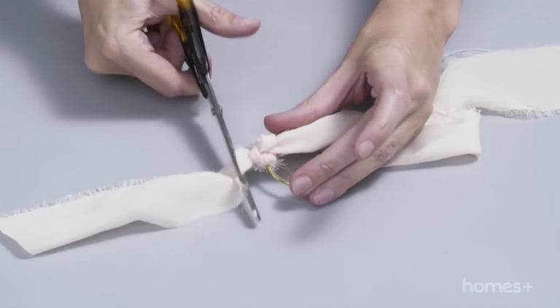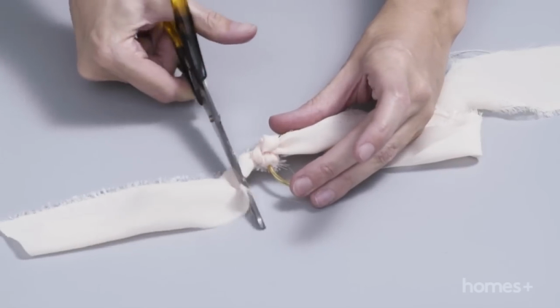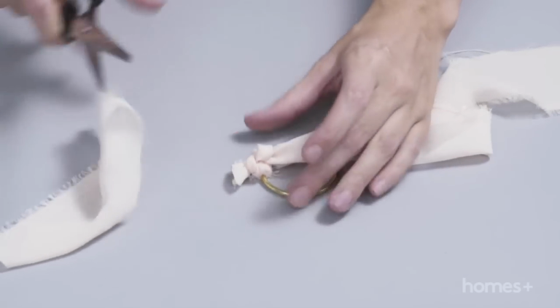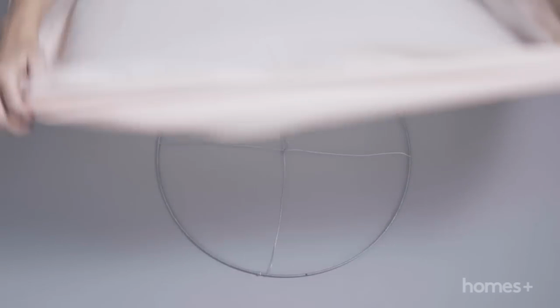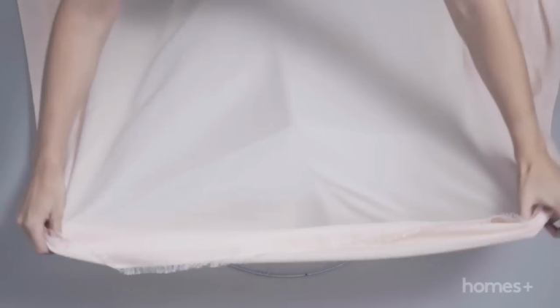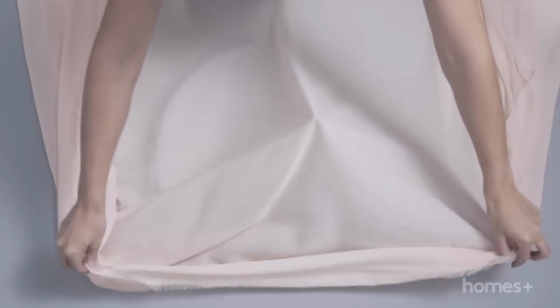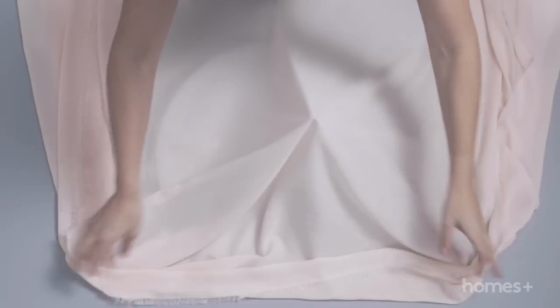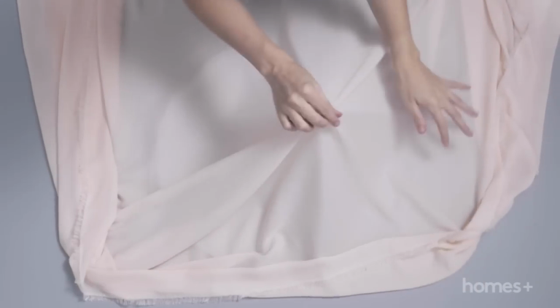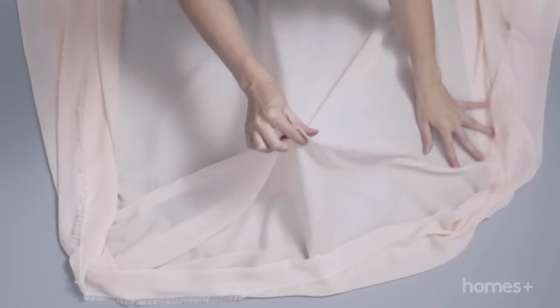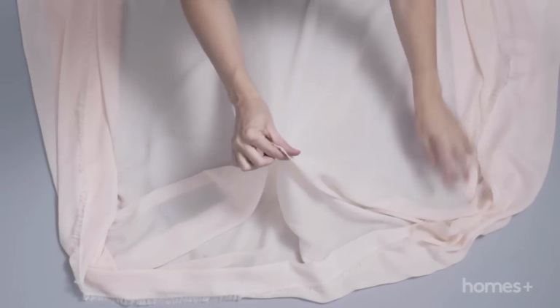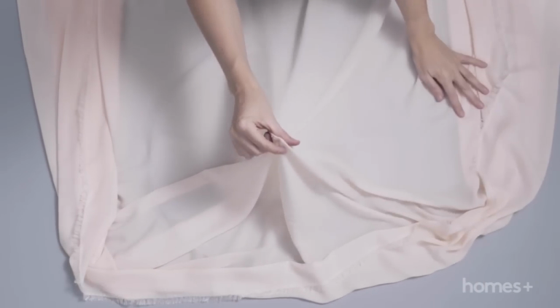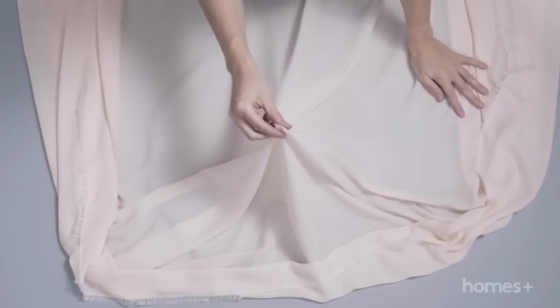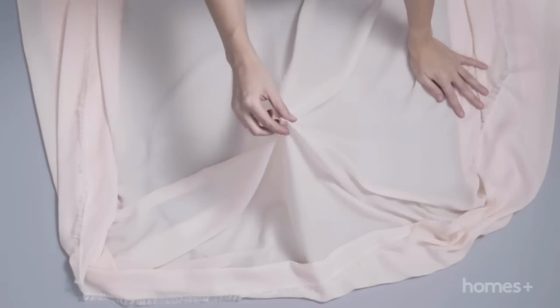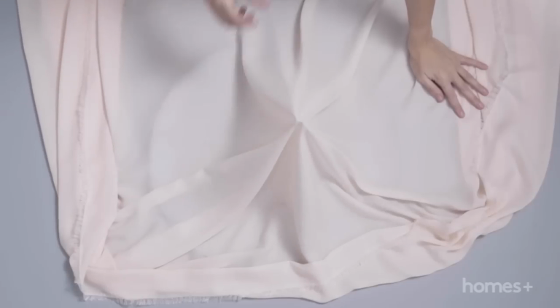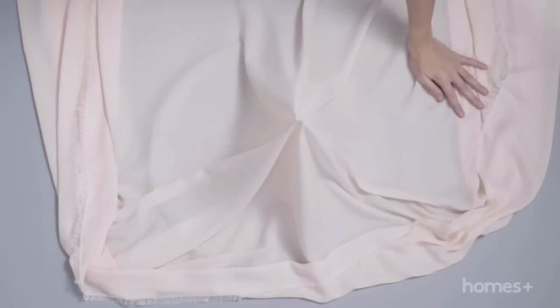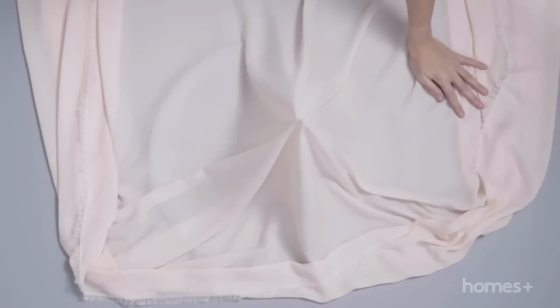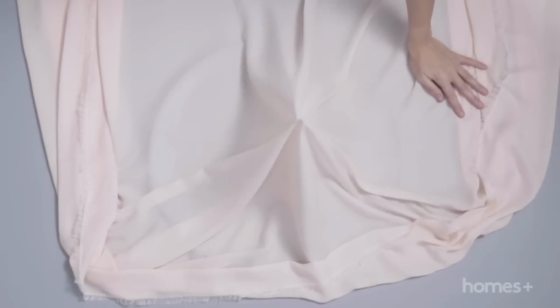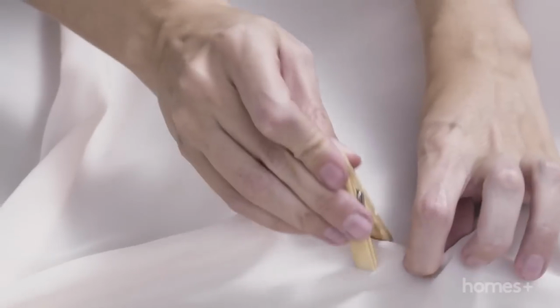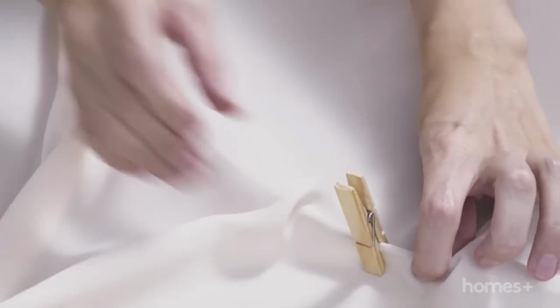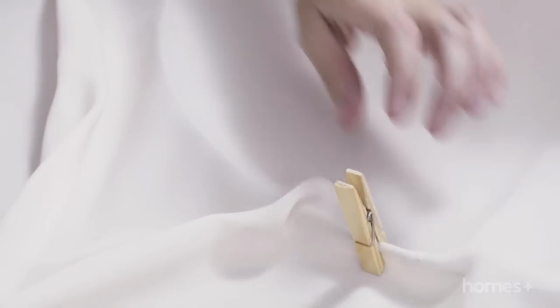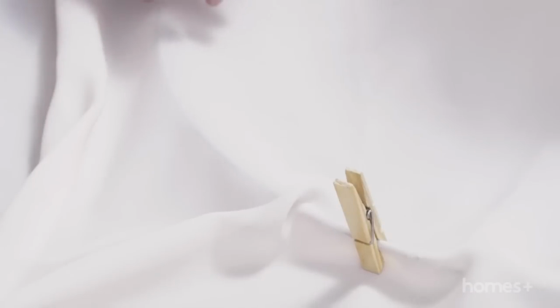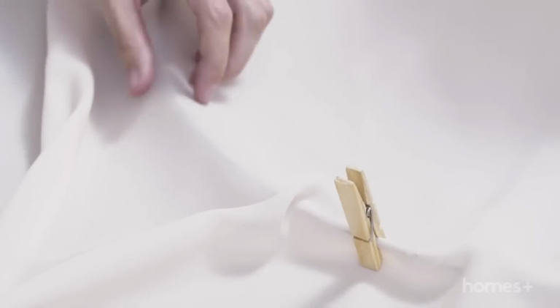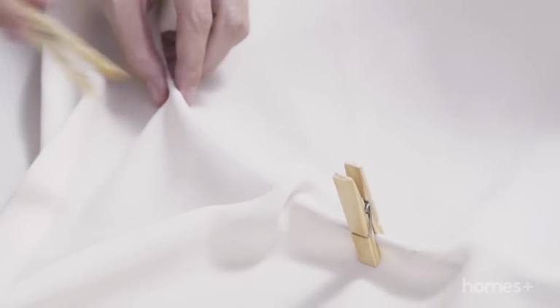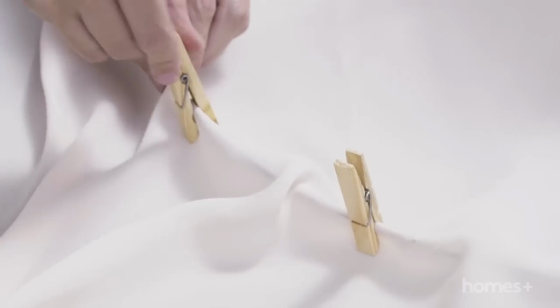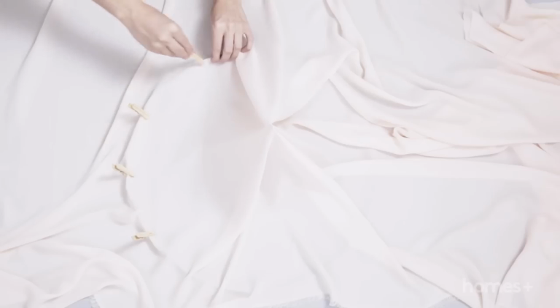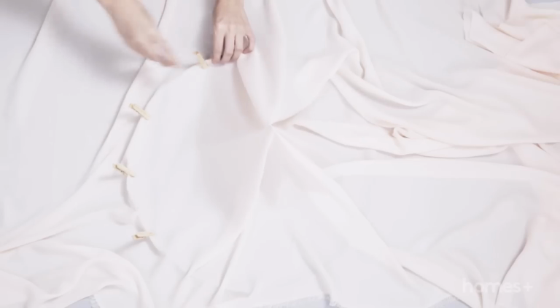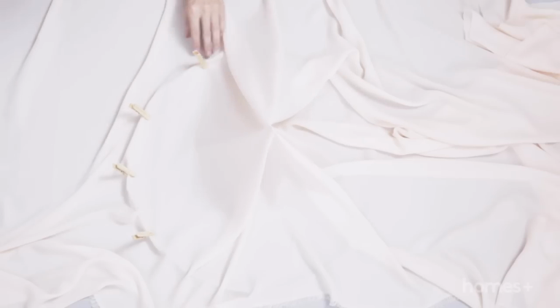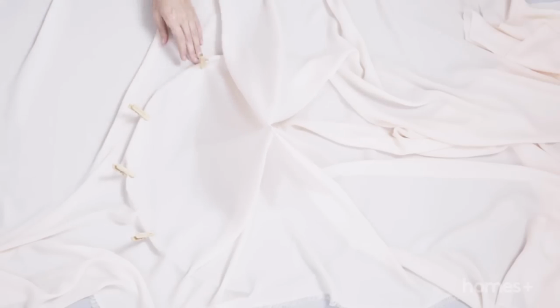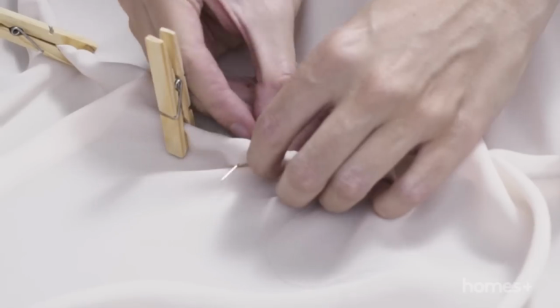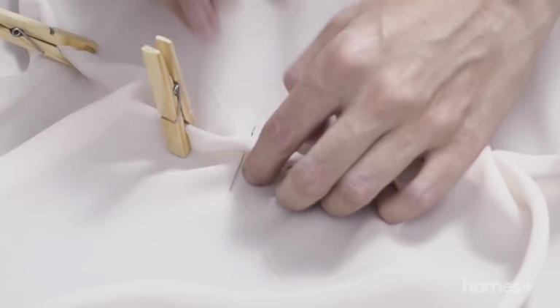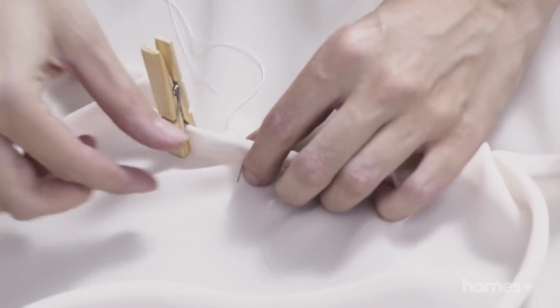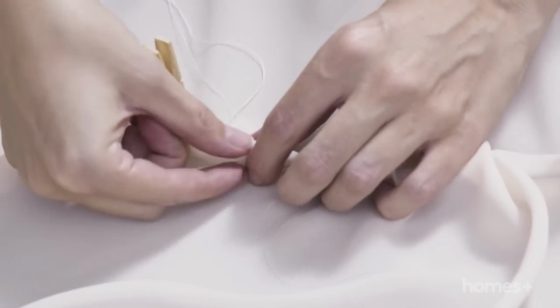Drape your large piece of fabric over the hoop. Position it so that one side is shorter than the other to create an opening of the canopy. Peg the fabric around the hoop and use the needle and thread to sew the fabric into place.